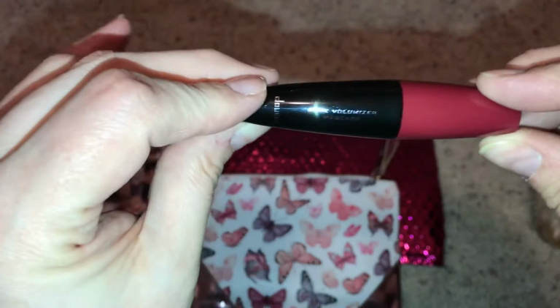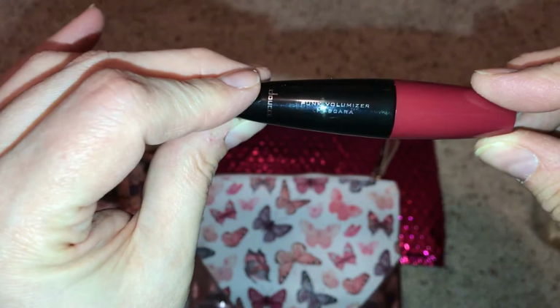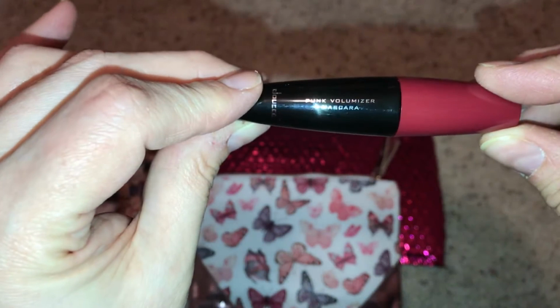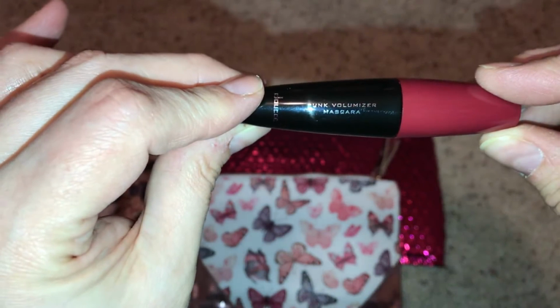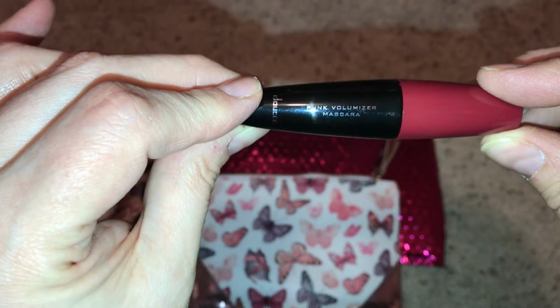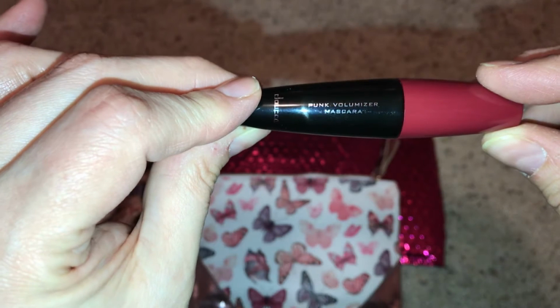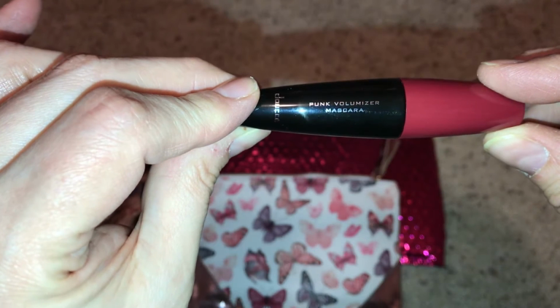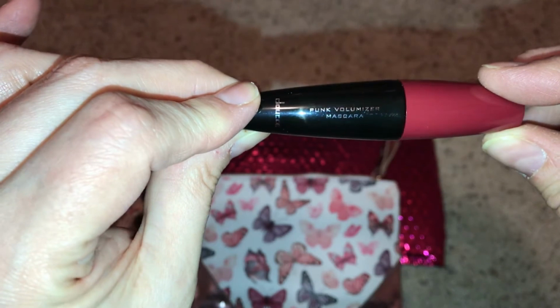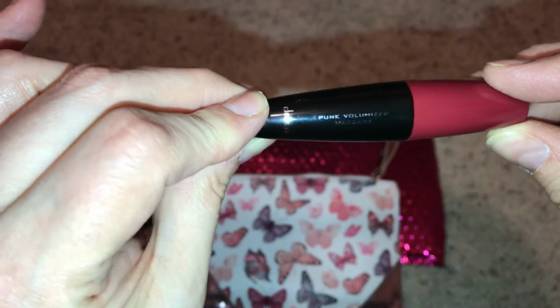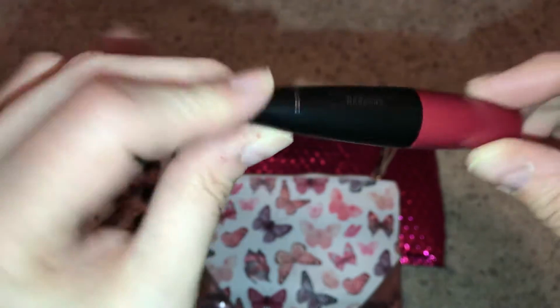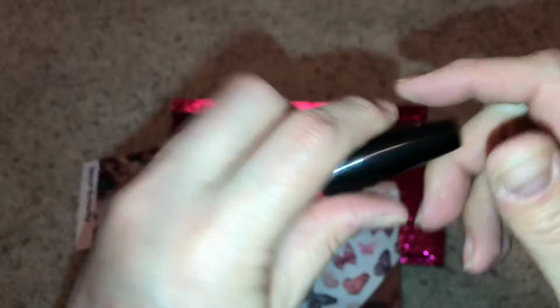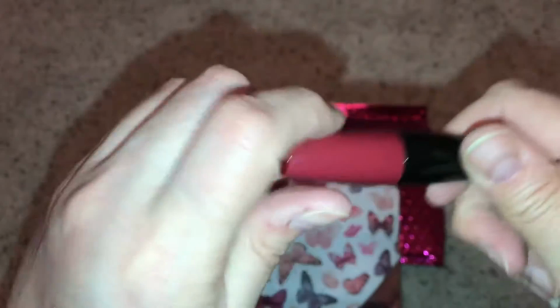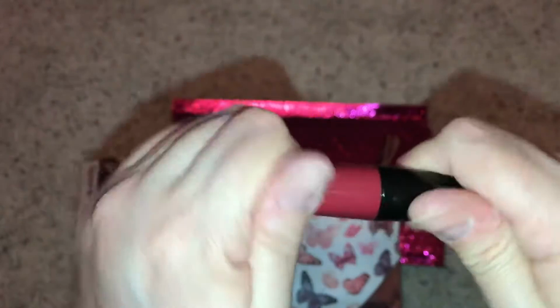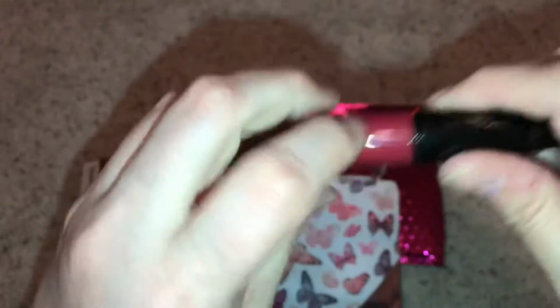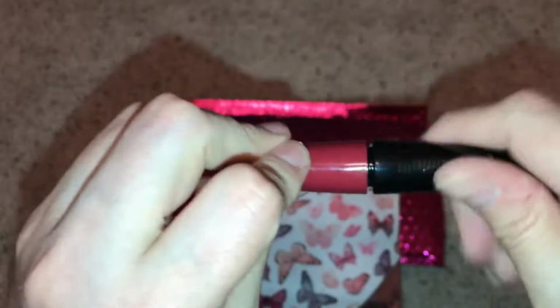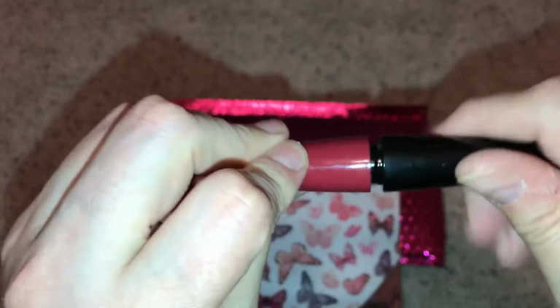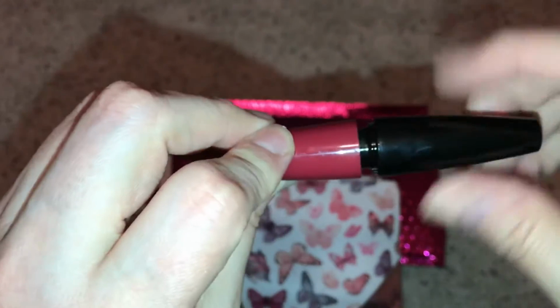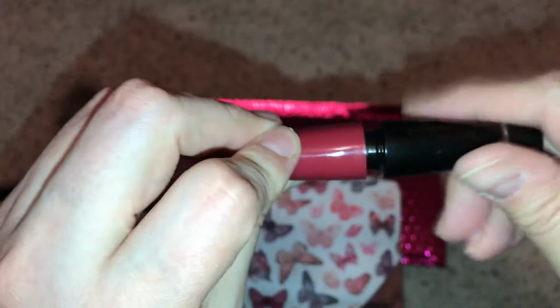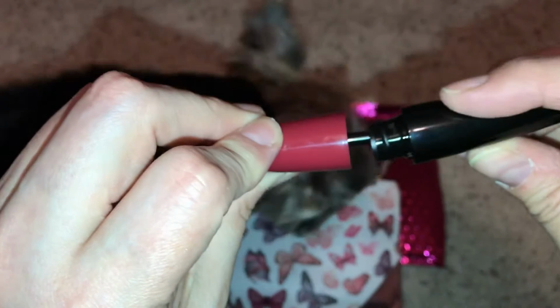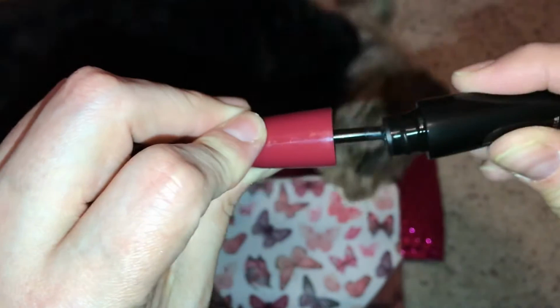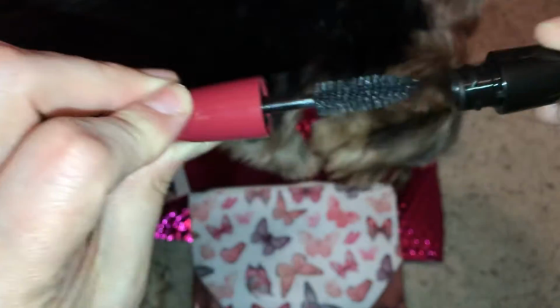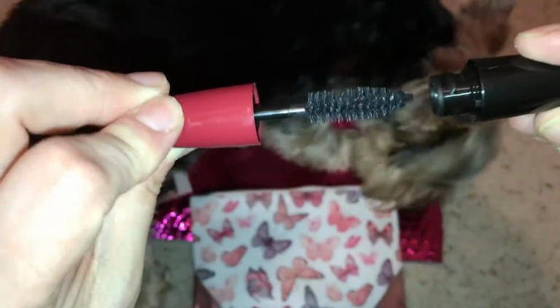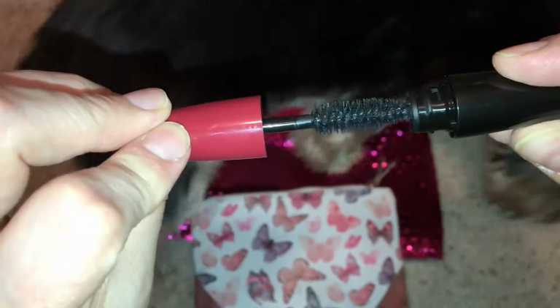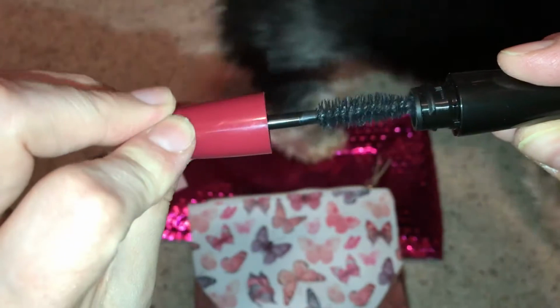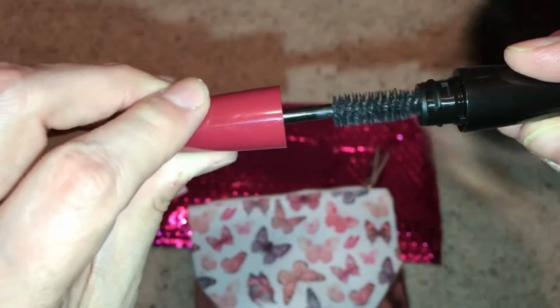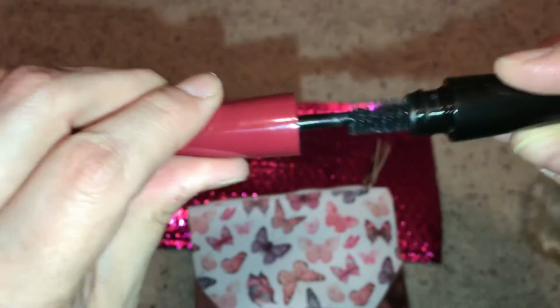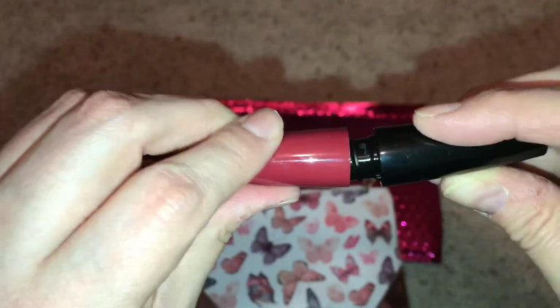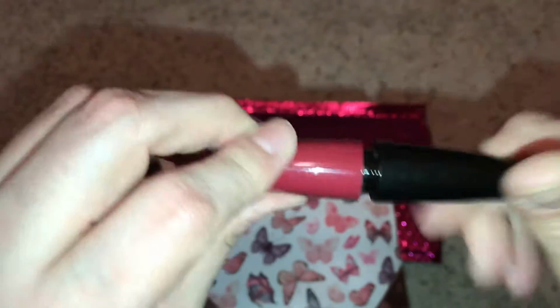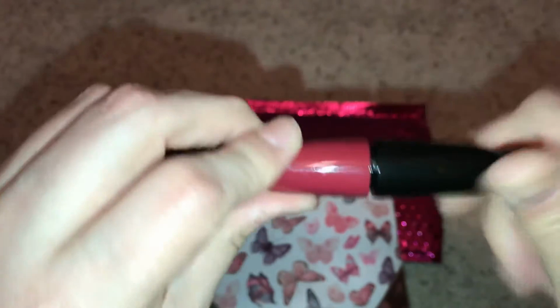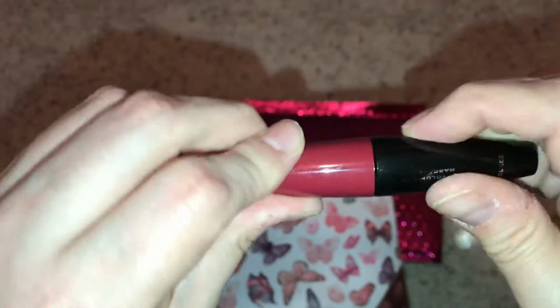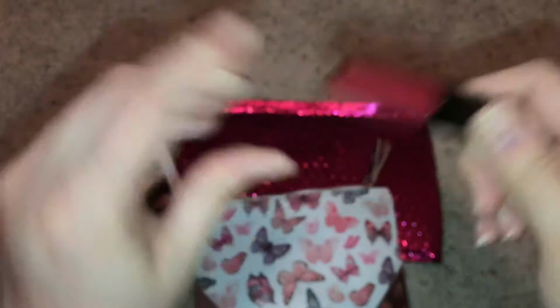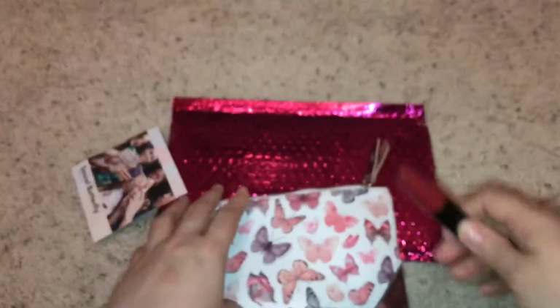A Punk Volumizer Mascara. Let's see what this looks like — that's my favorite kind of brush, so that should go well.